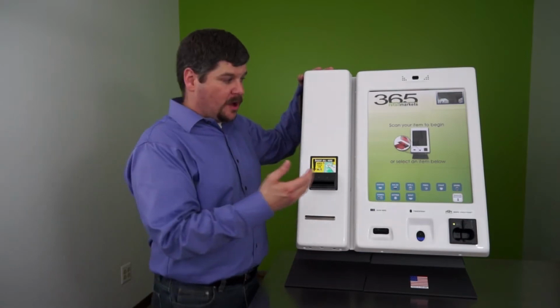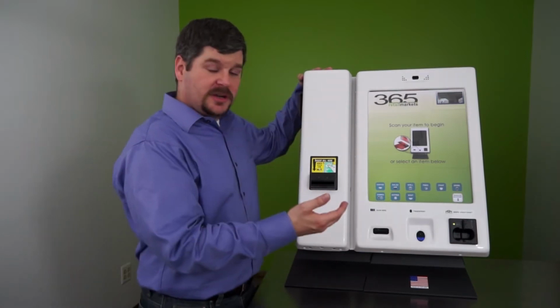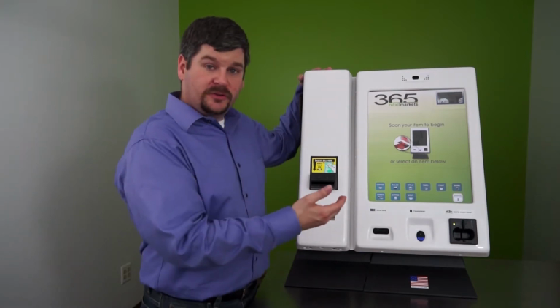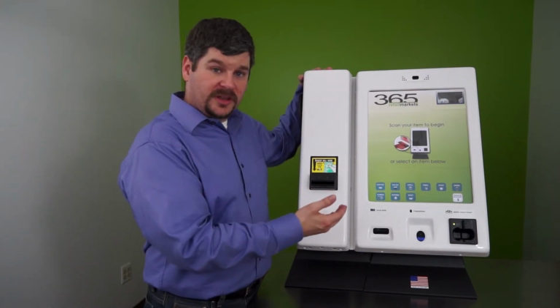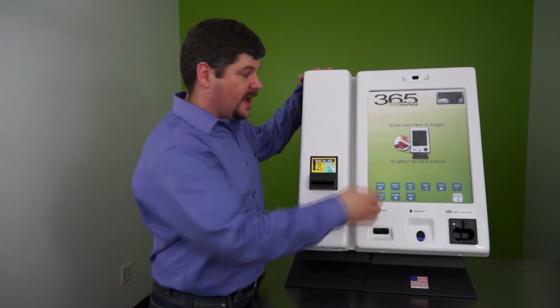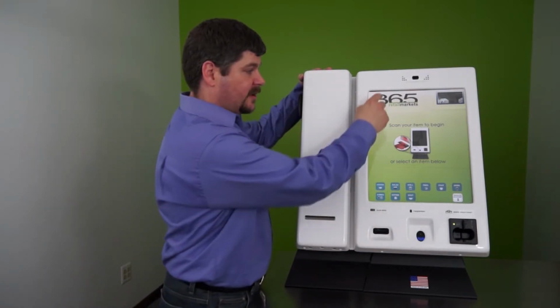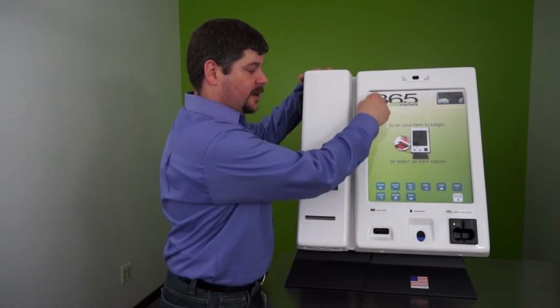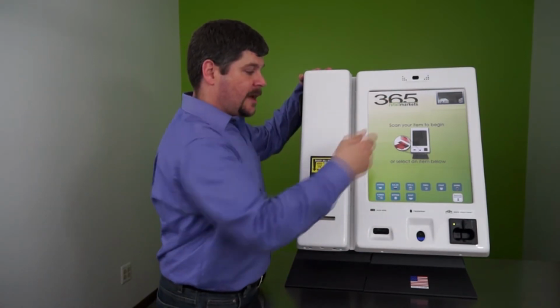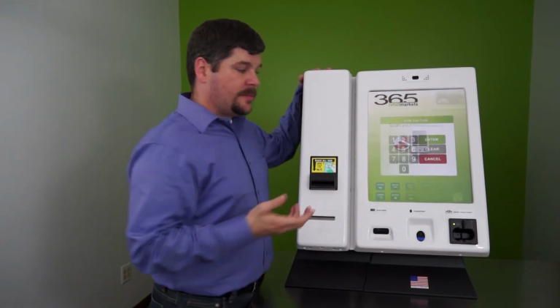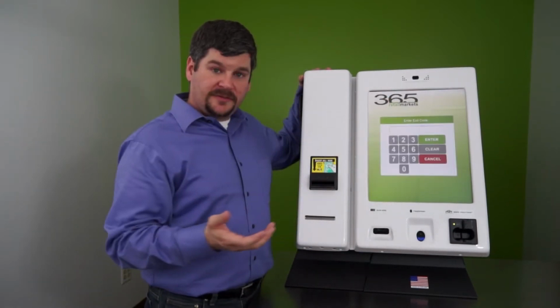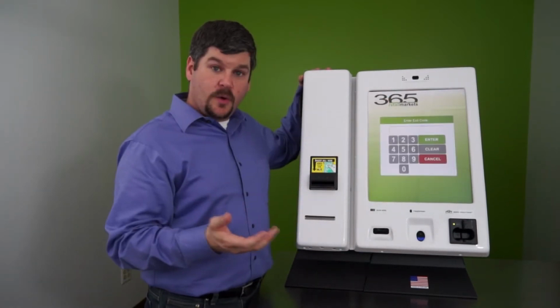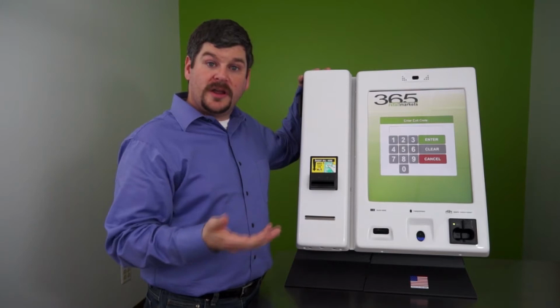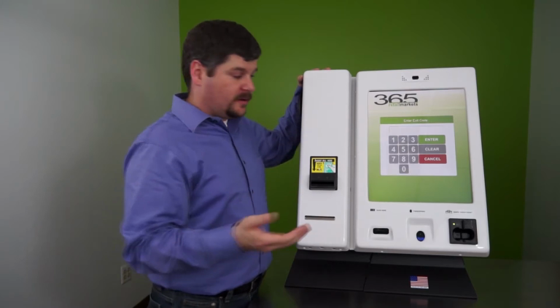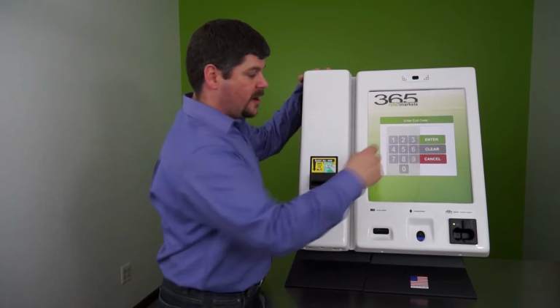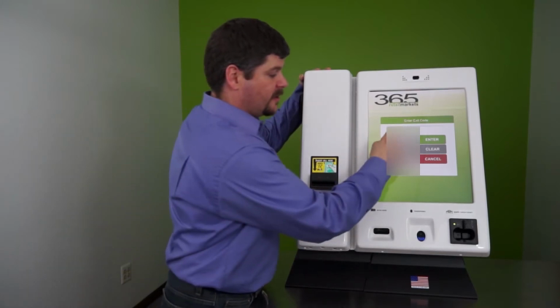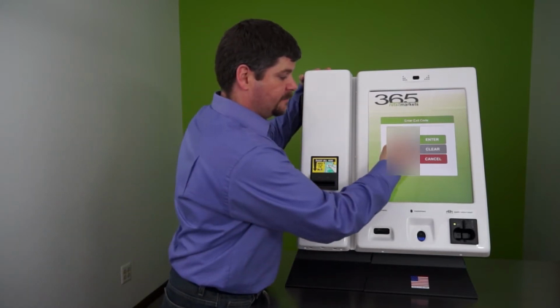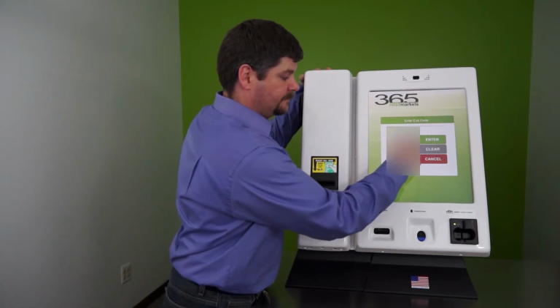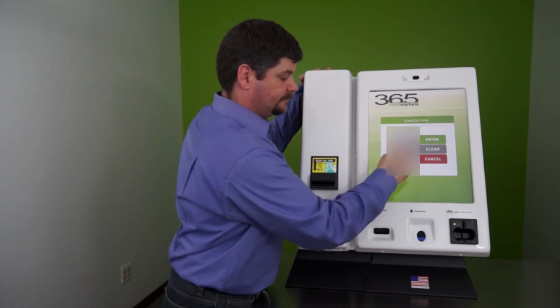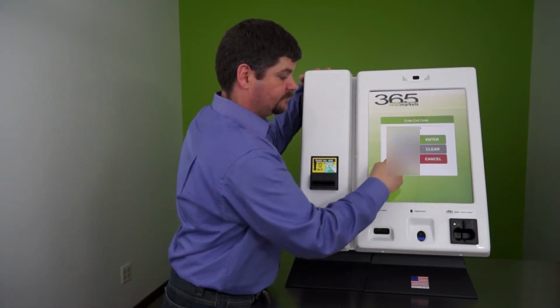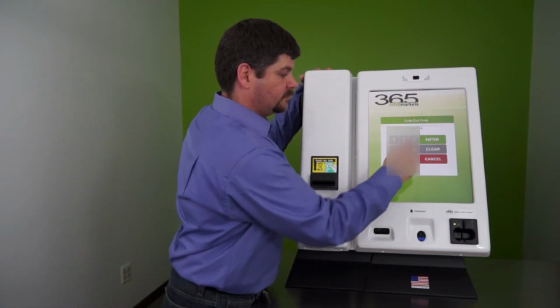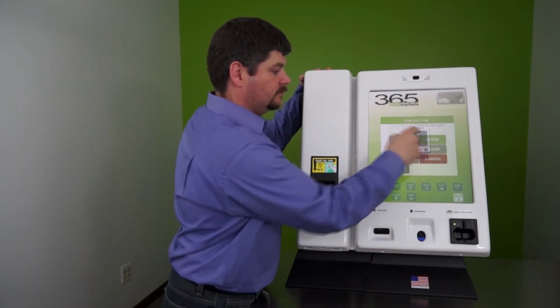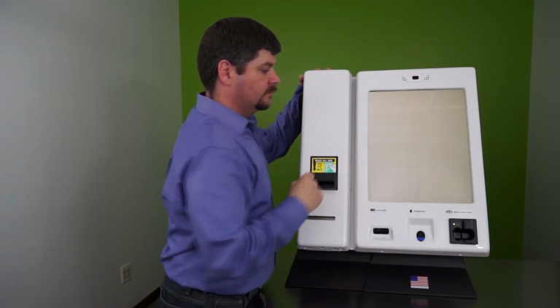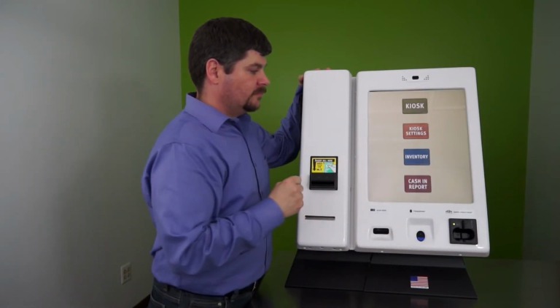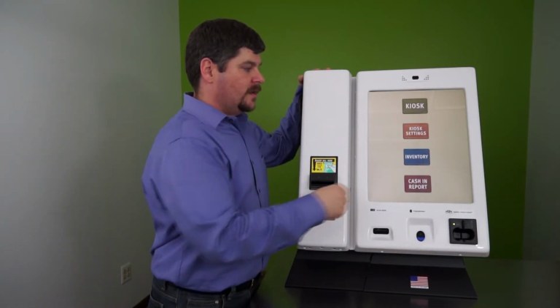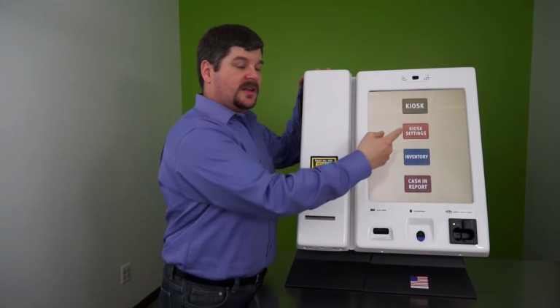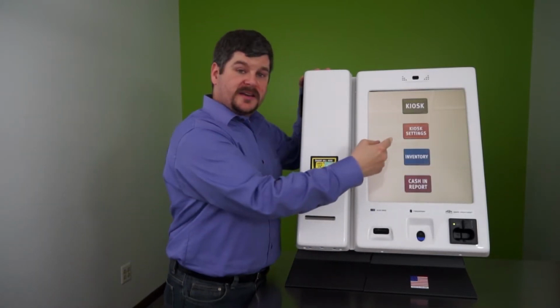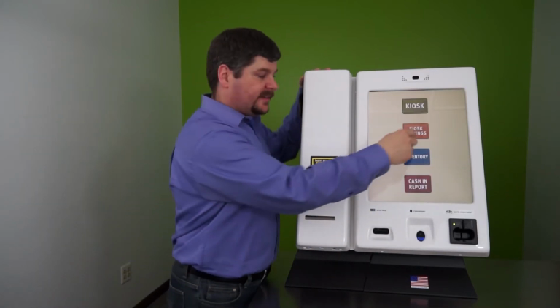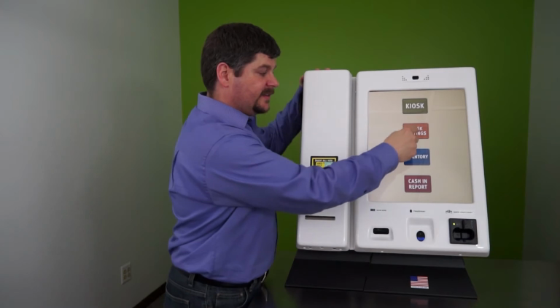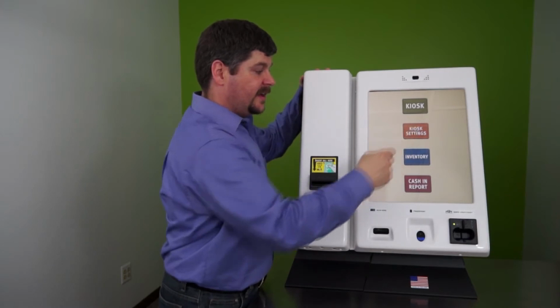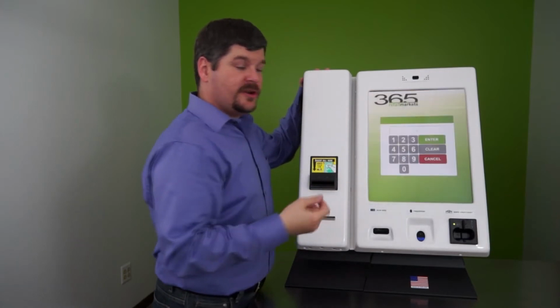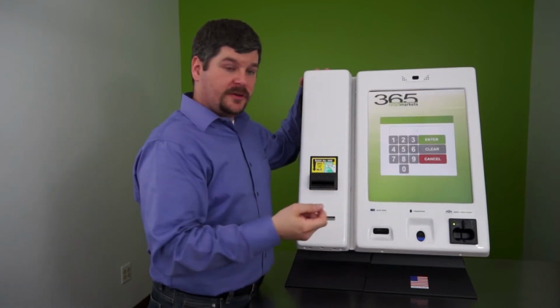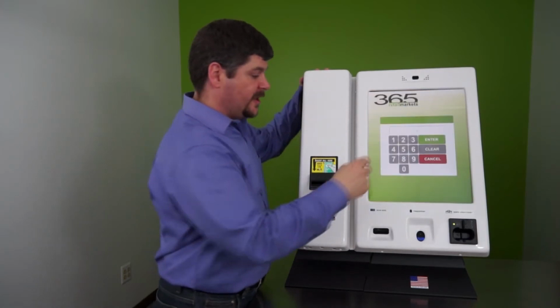All you need to do is go to the kiosk, double tap in the upper left hand corner and enter your exit code. Then click on kiosk settings and enter your exit code again.